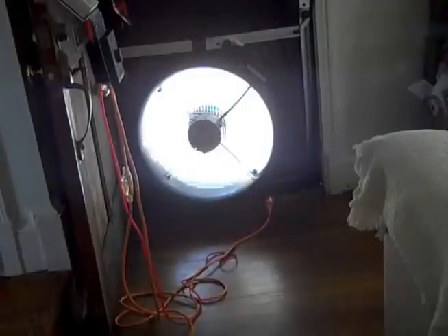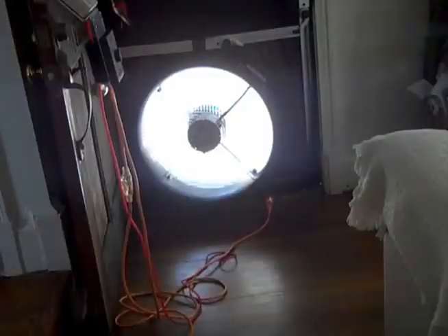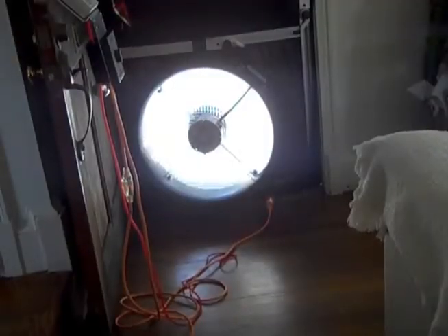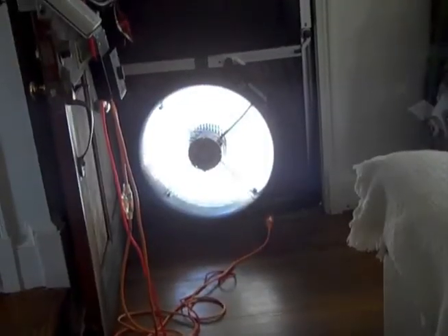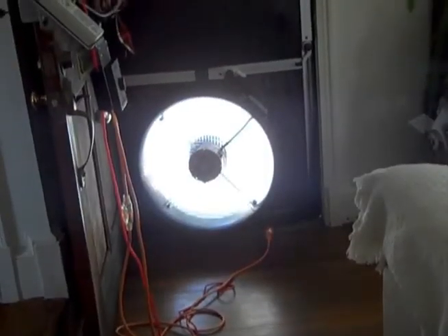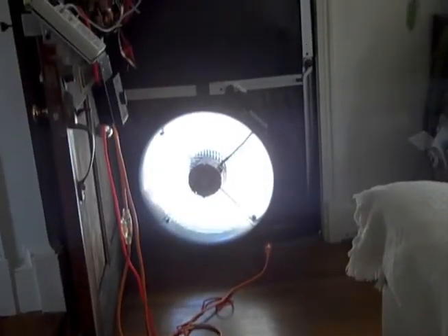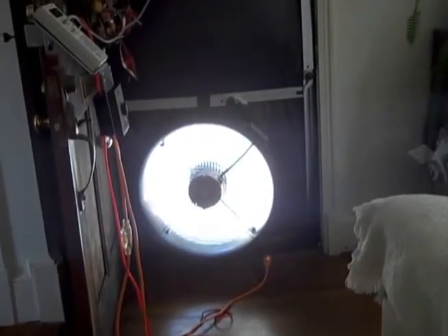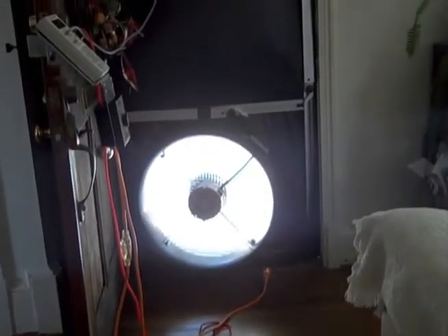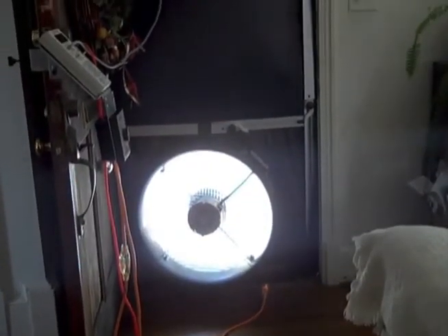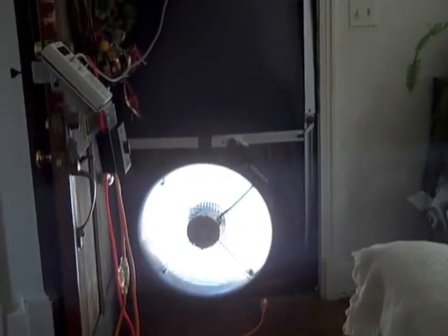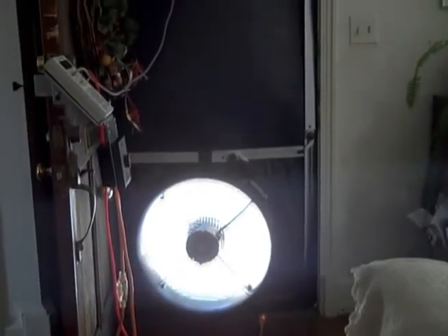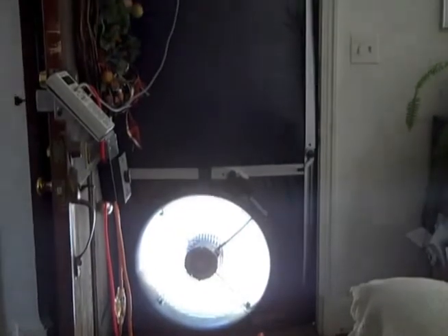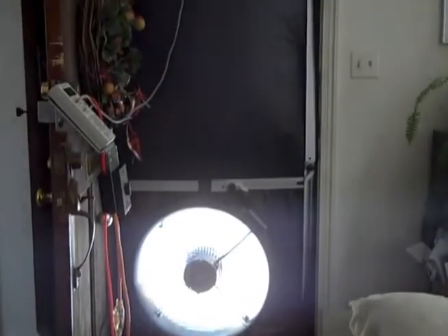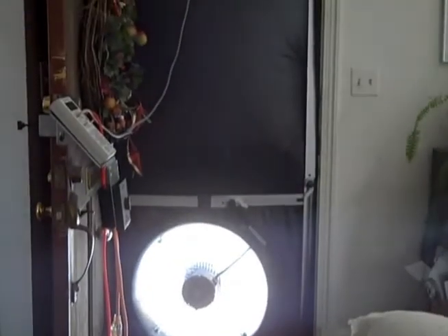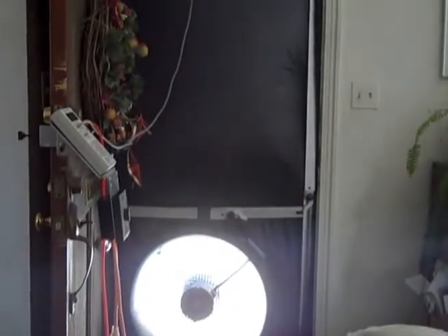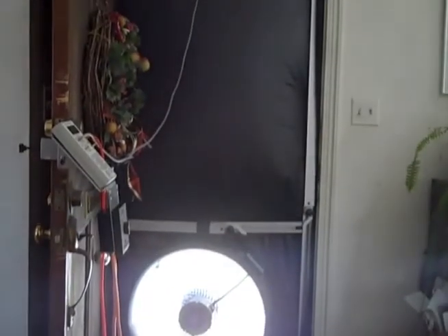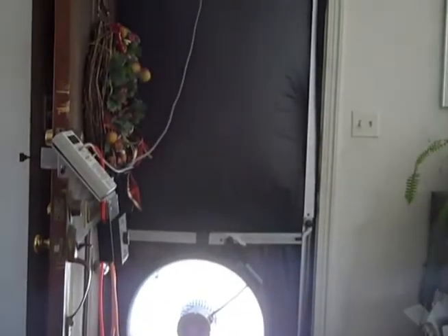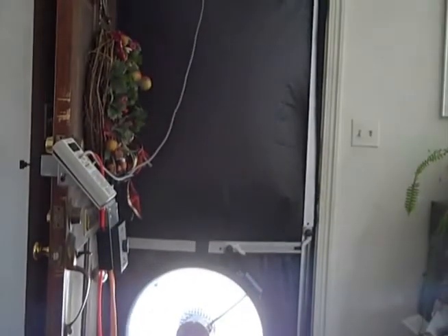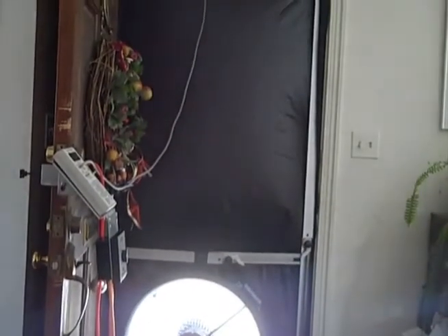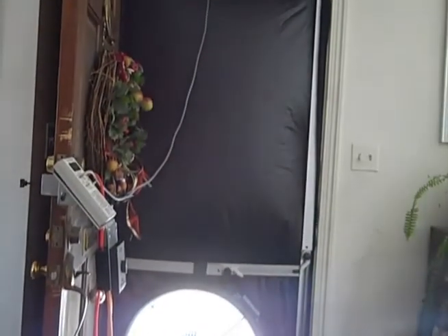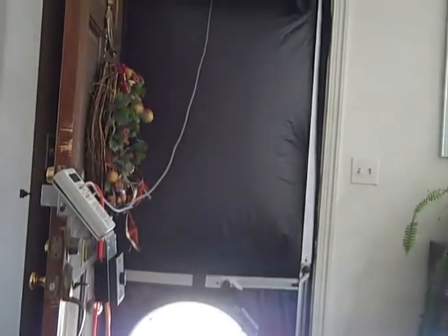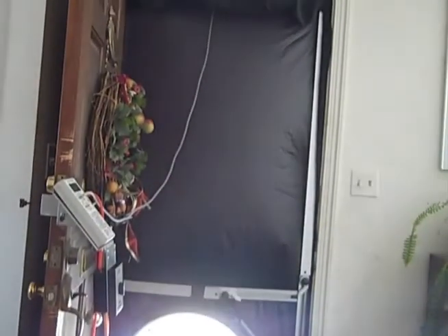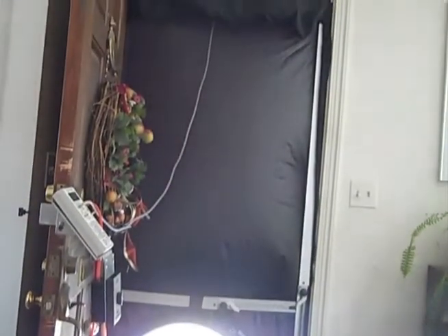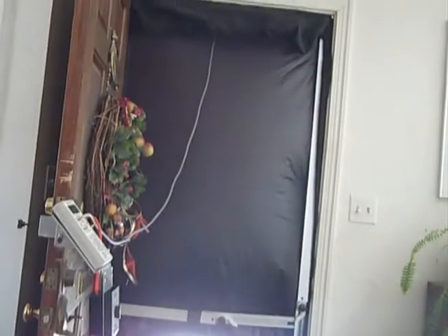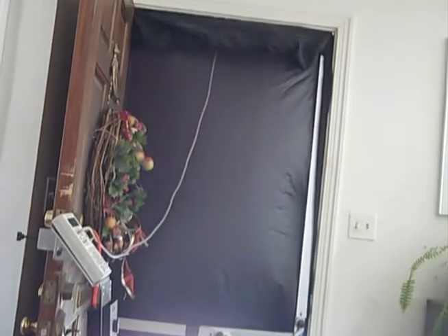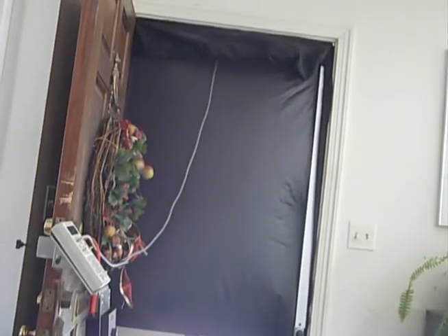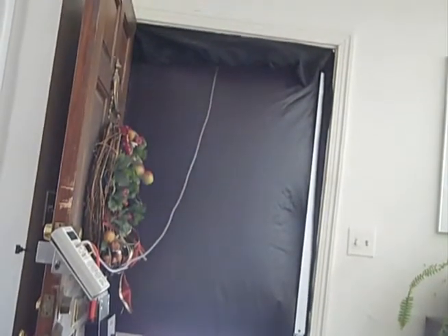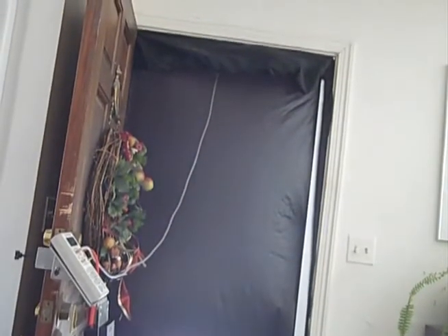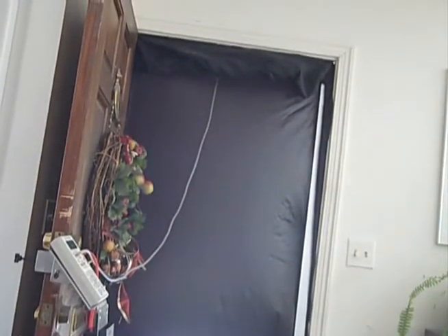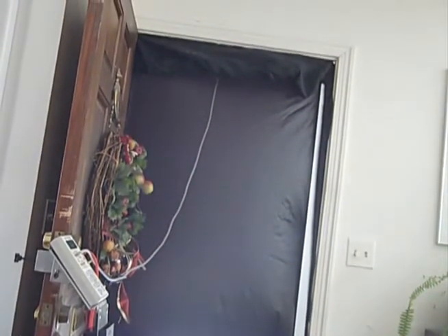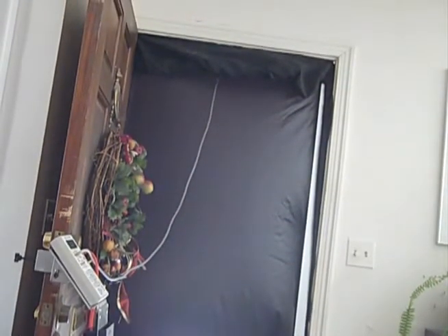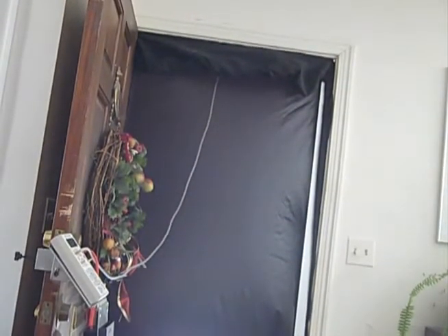This is the blower door — there's a fan mounted in an expanding structure and it's evacuating the air out of the house. We can calculate by measuring up the house how many volumes of air are being heated and cooled daily.